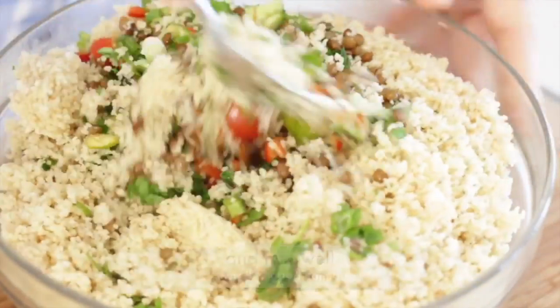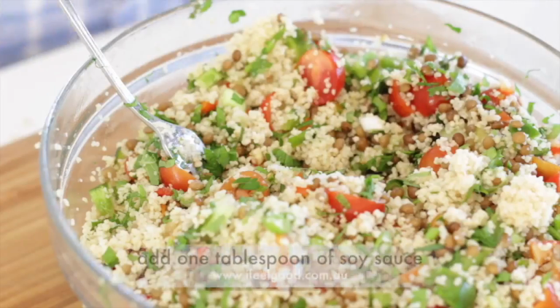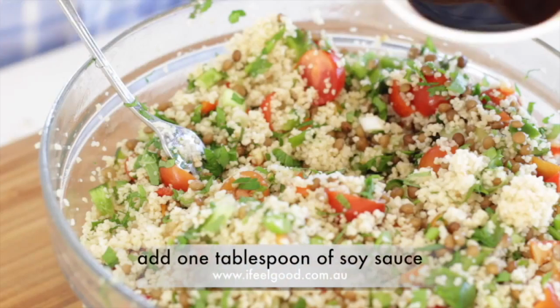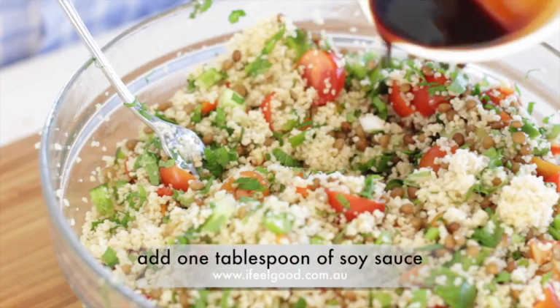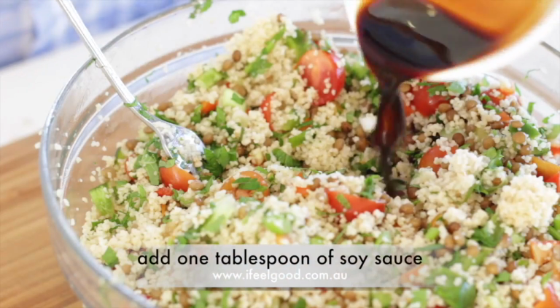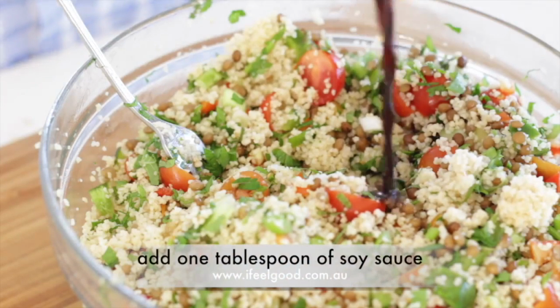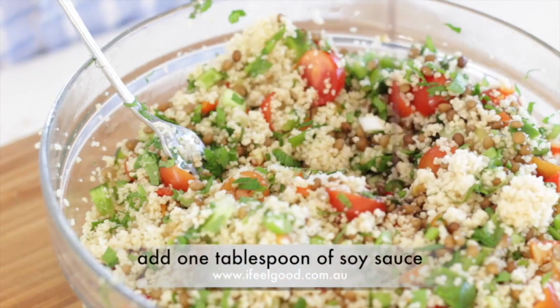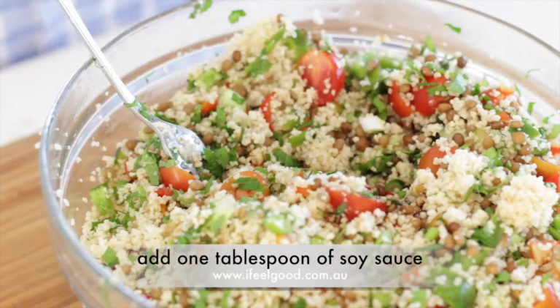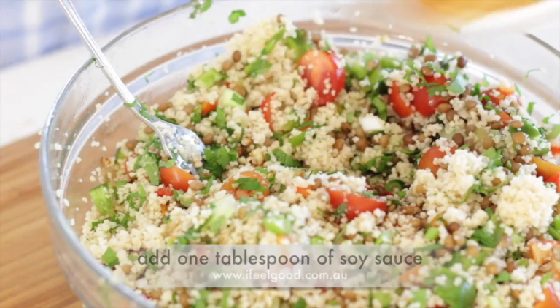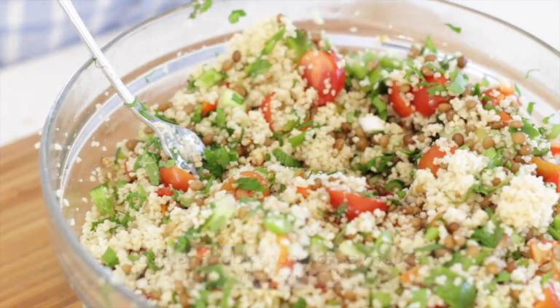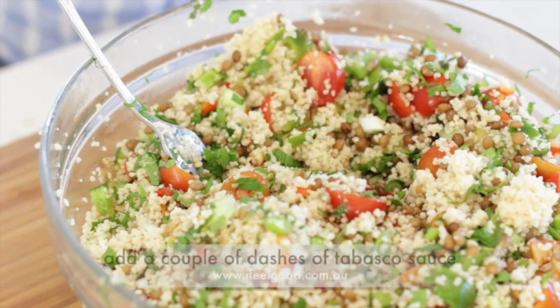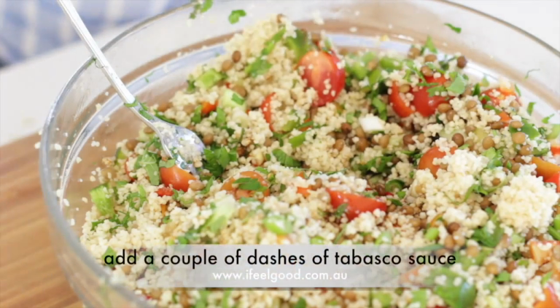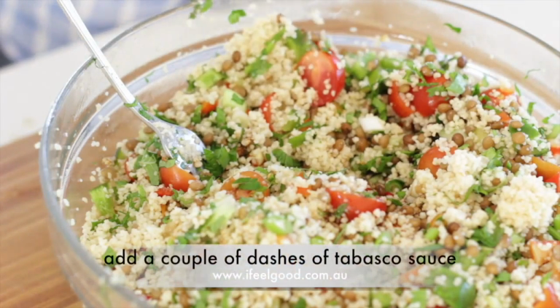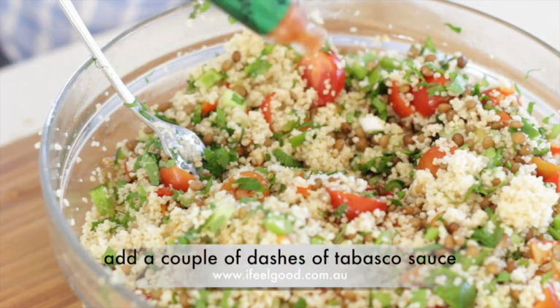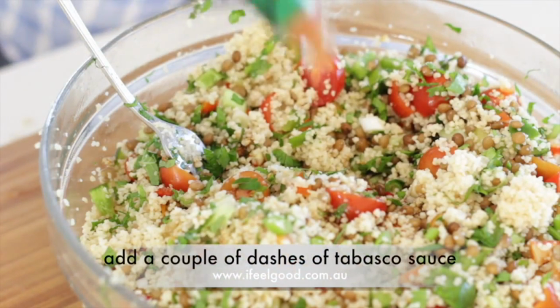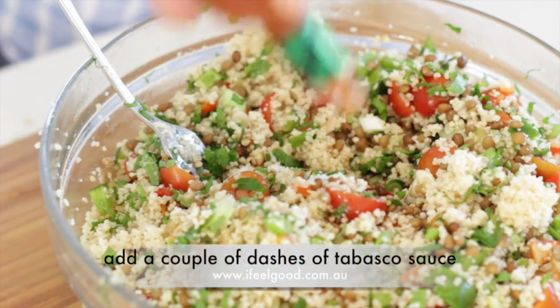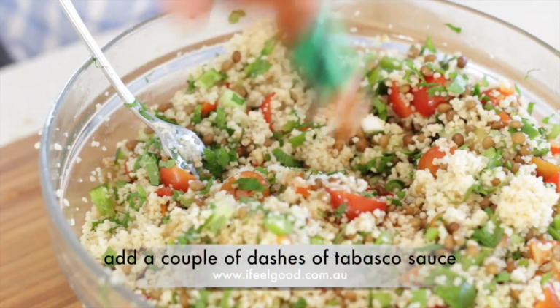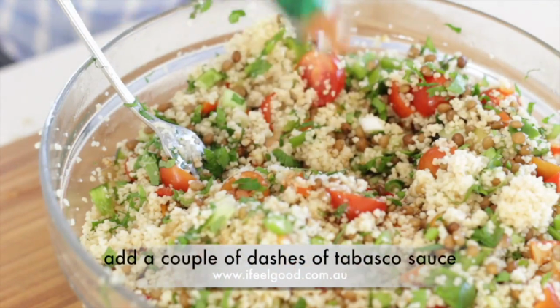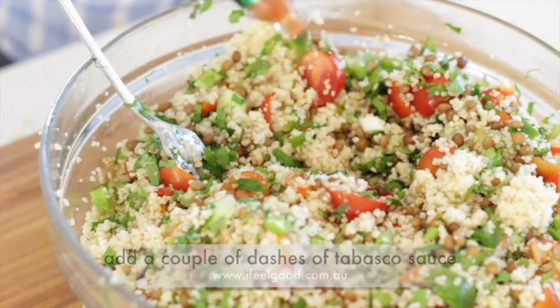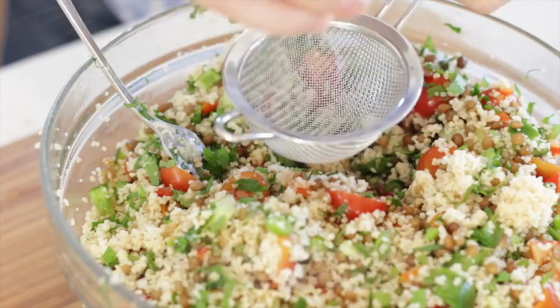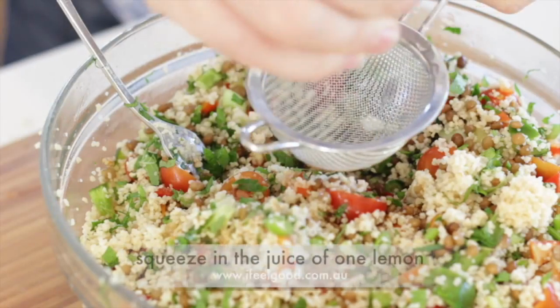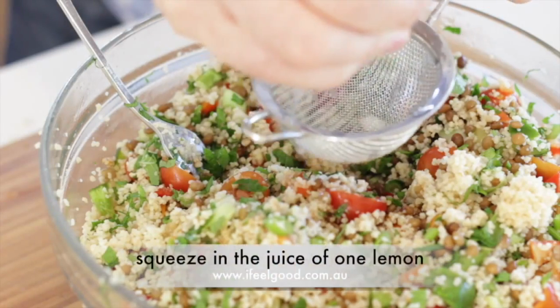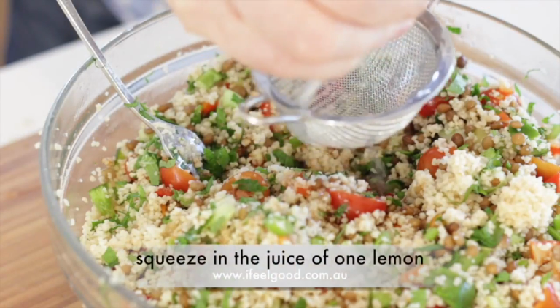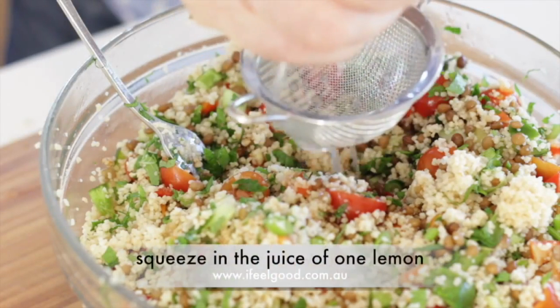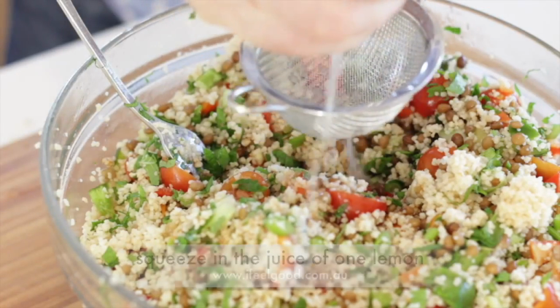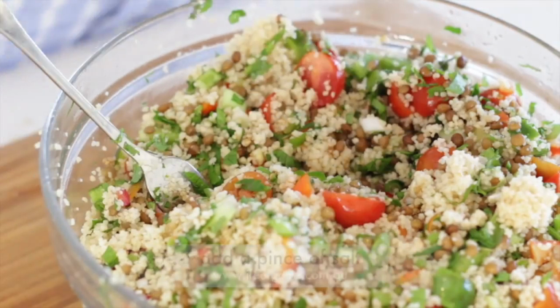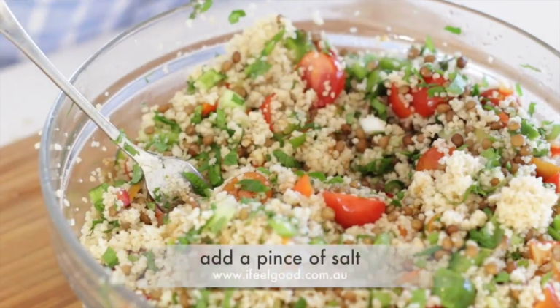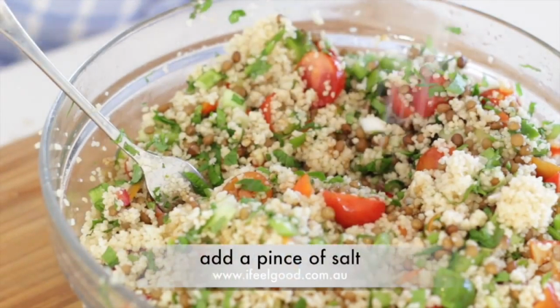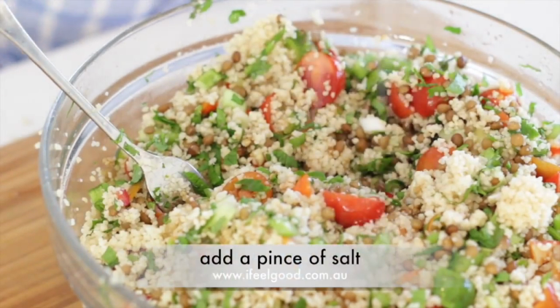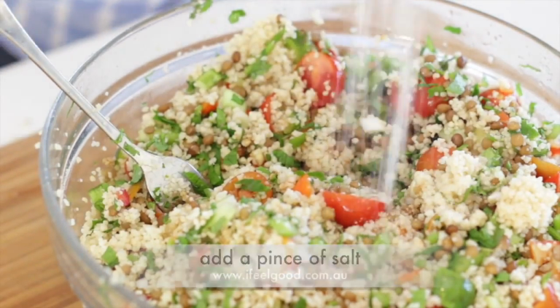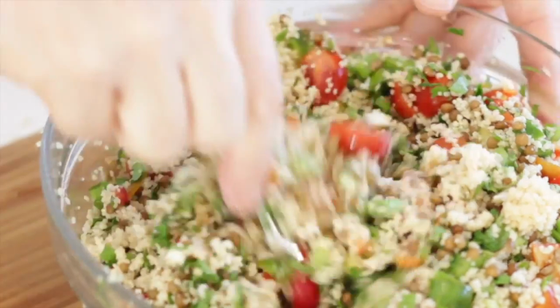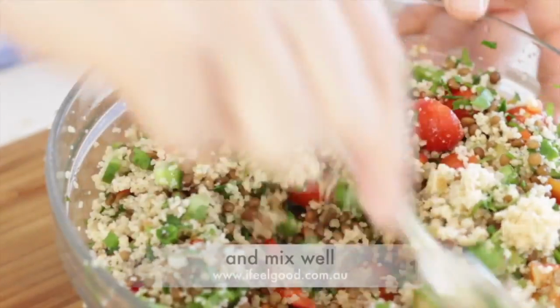Add one tablespoon of soy sauce. Add a dash of Tabasco. Squeeze in the juice of one lemon. Add a pinch of salt and mix well.